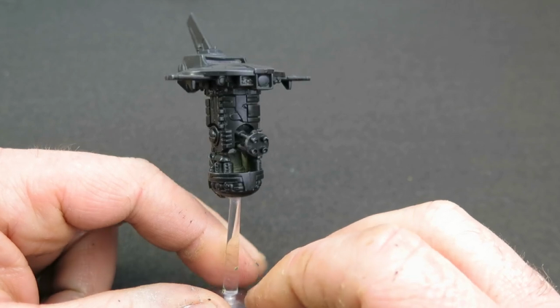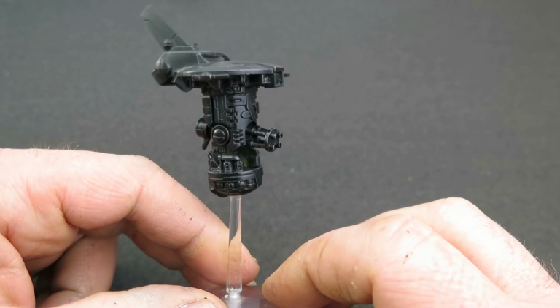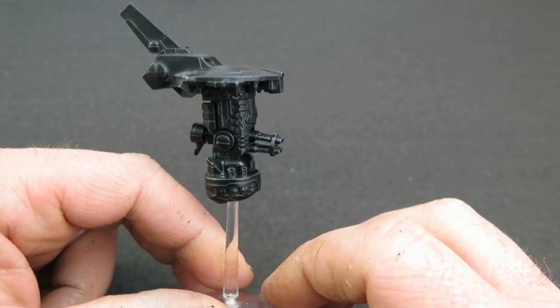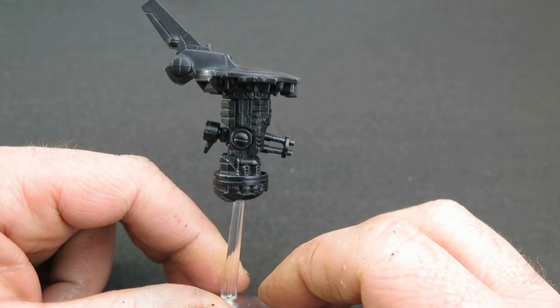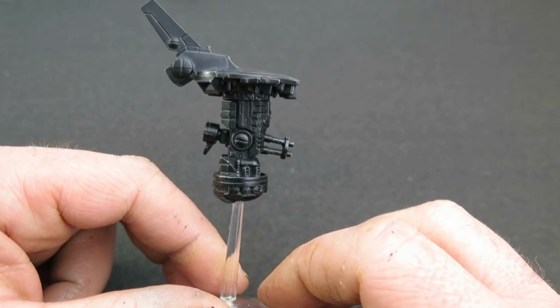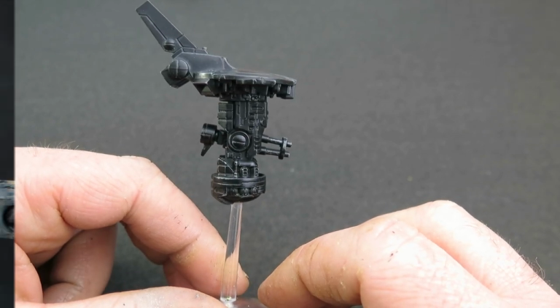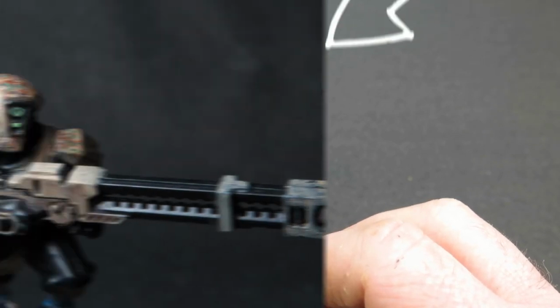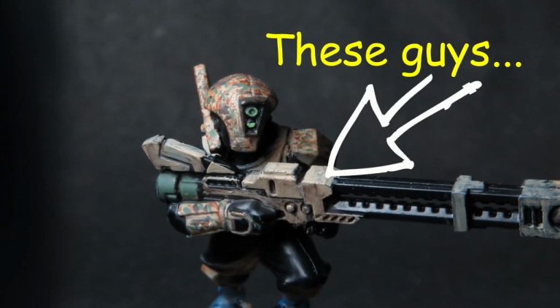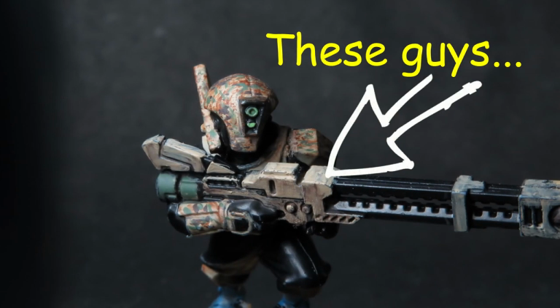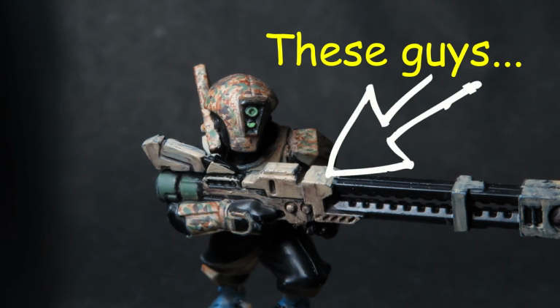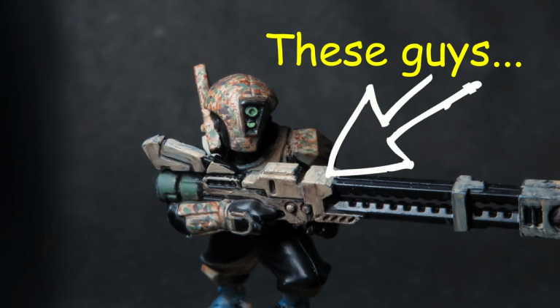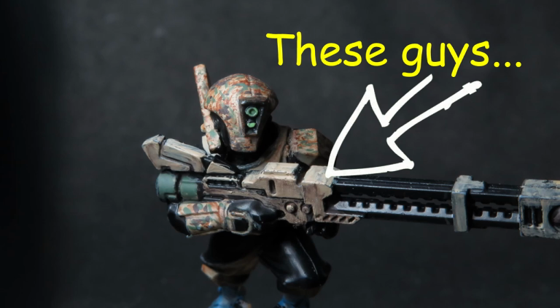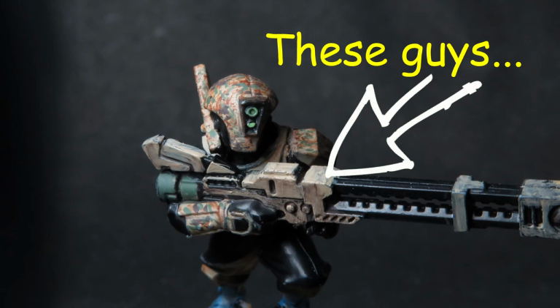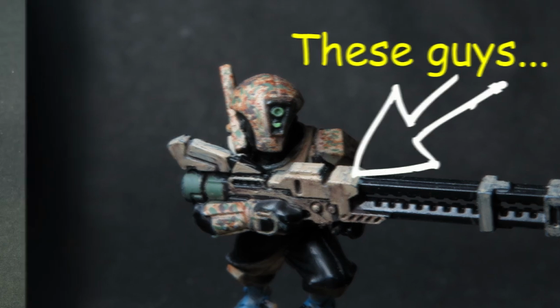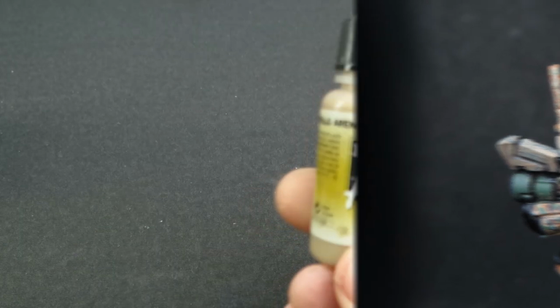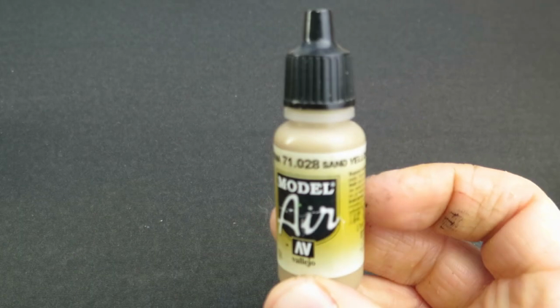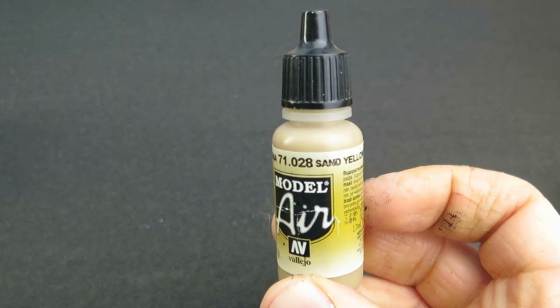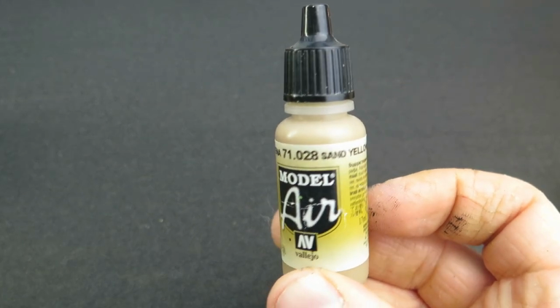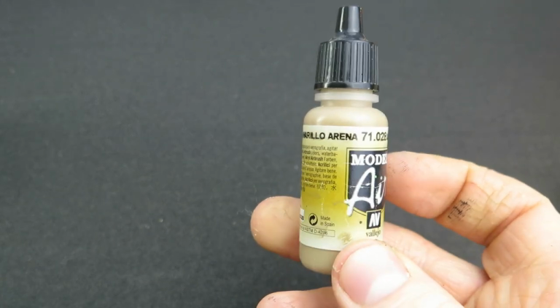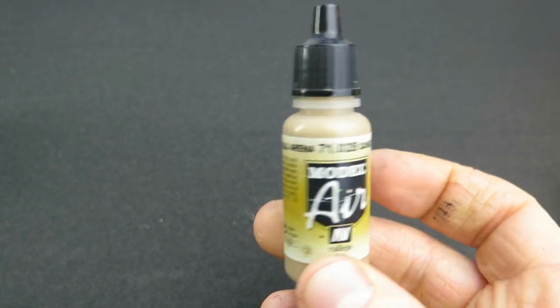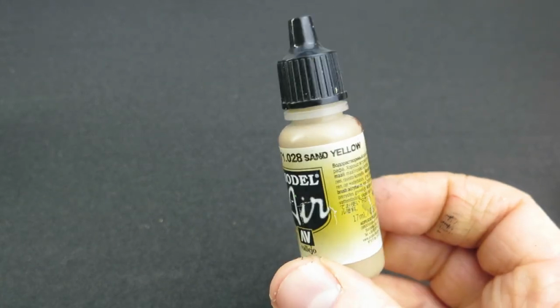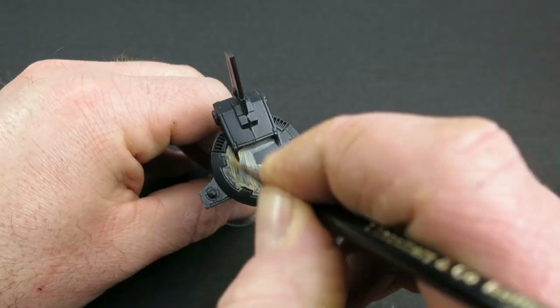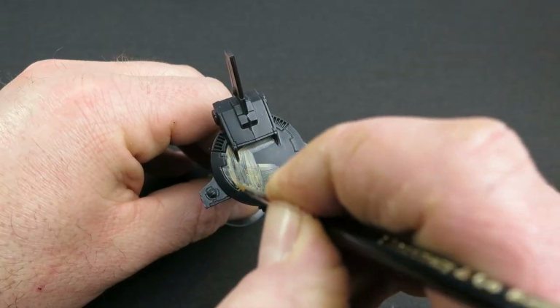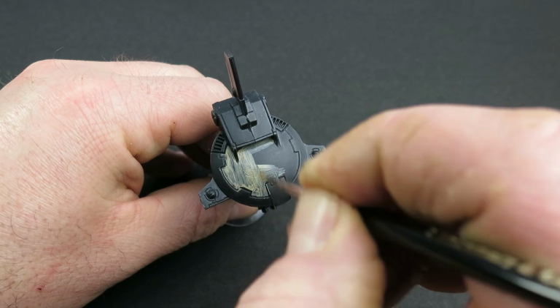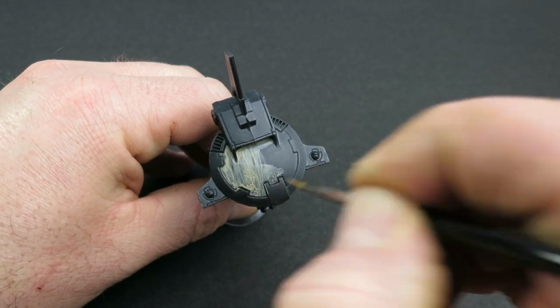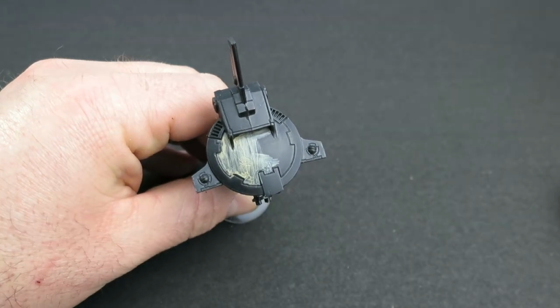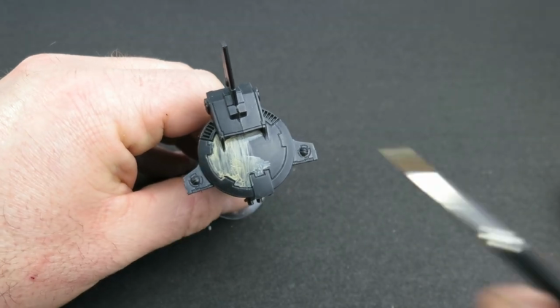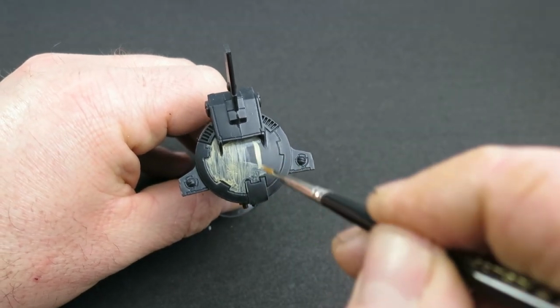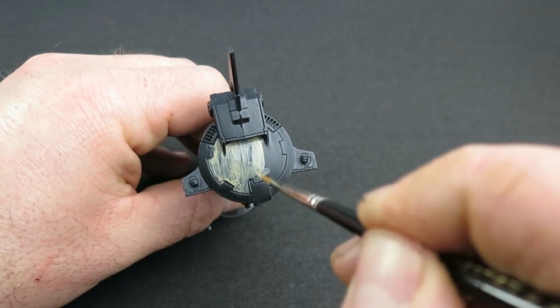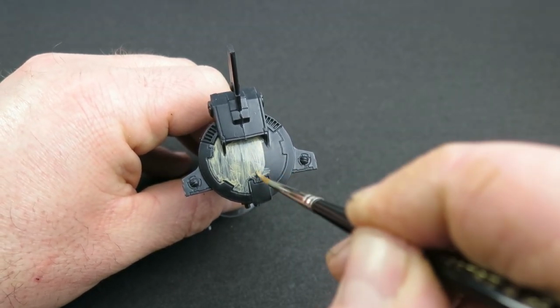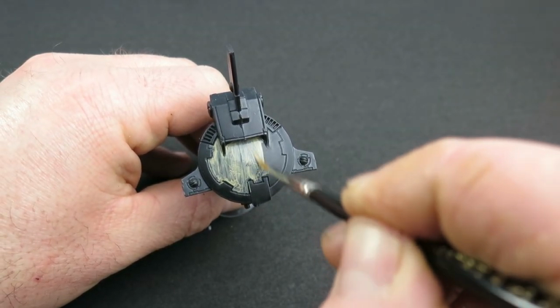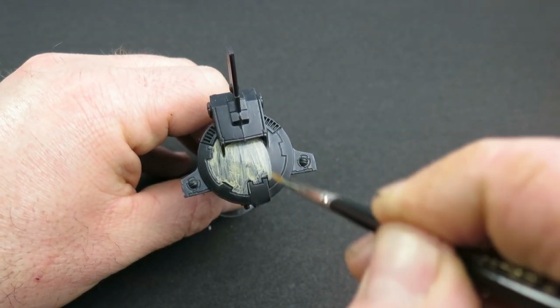Because this drone is going to be in the unit with the Pathfinders, I want to use a similar base to tie it all together. So I'm going to use Vallejo Model Air sand yellow — the same as I used with the Pathfinders — to pick out the panels I want in the camouflage scheme.